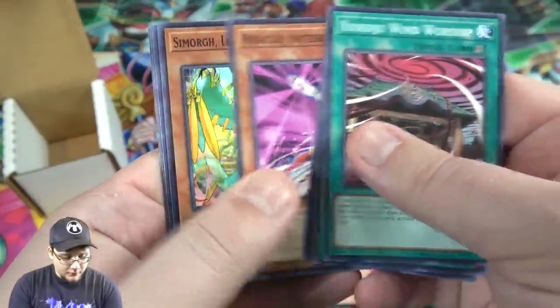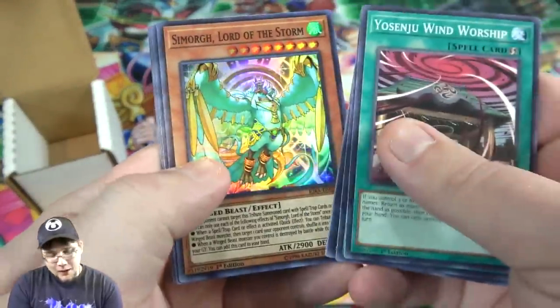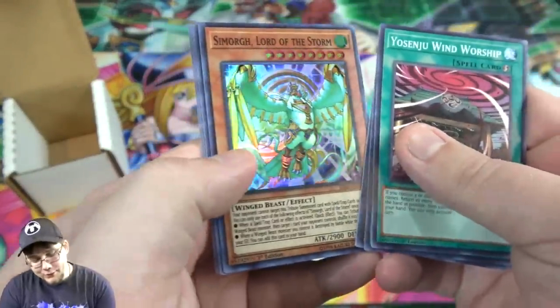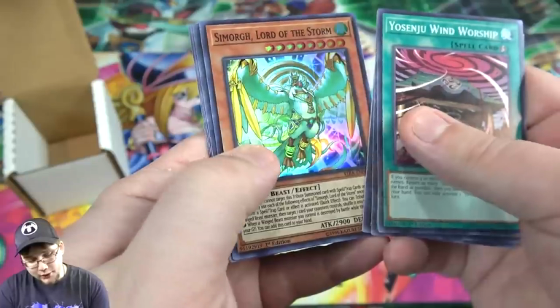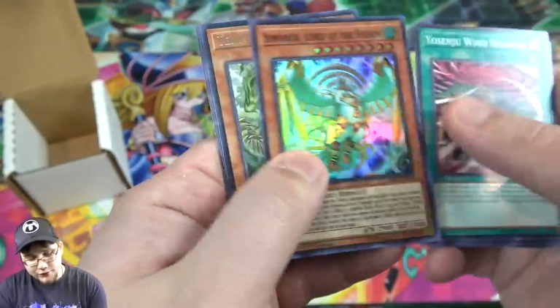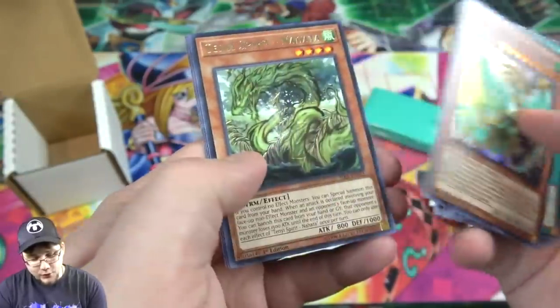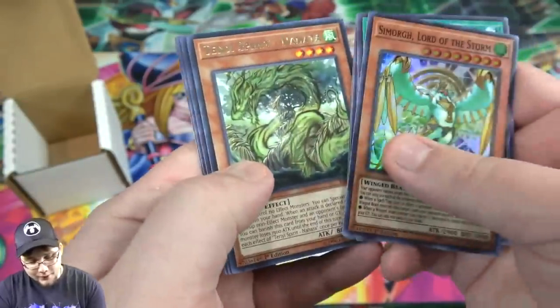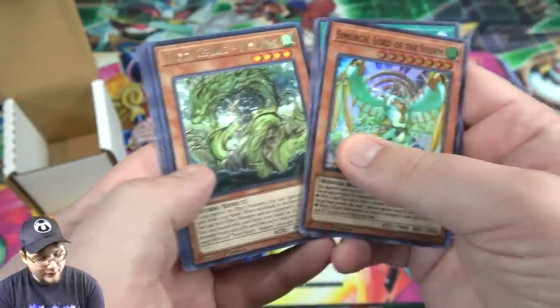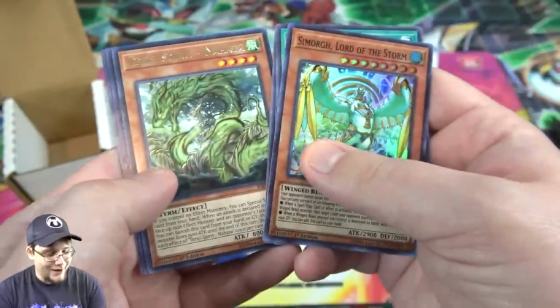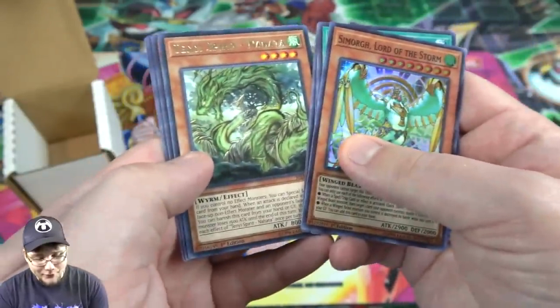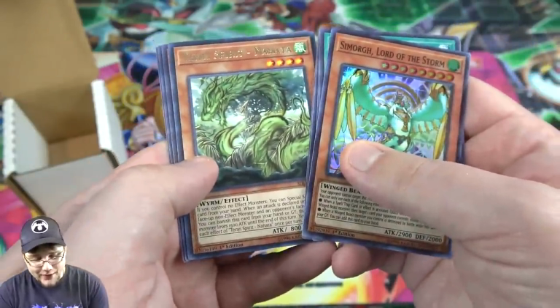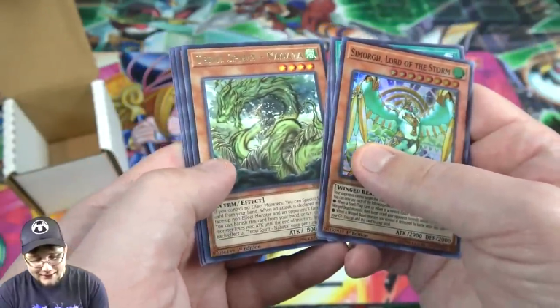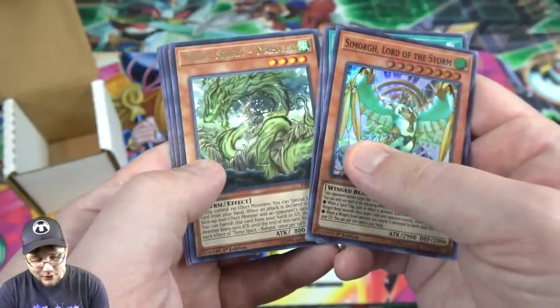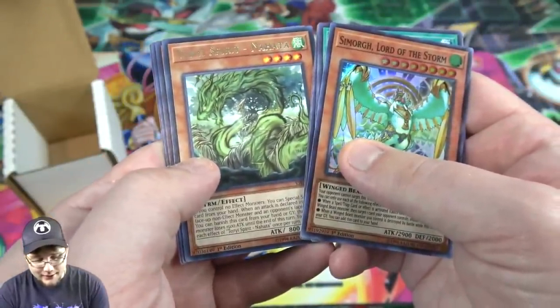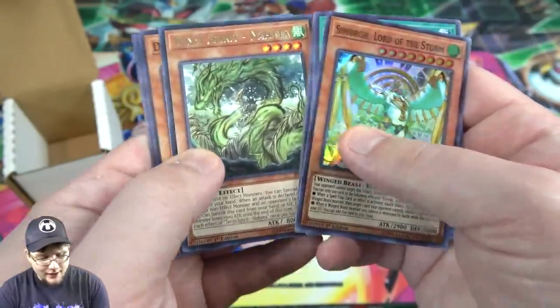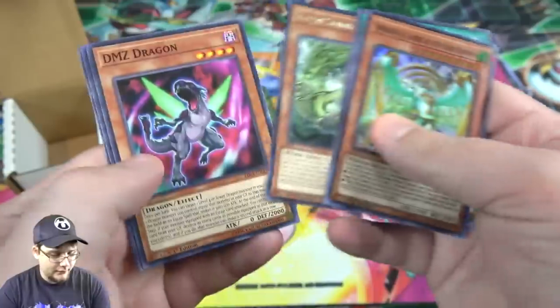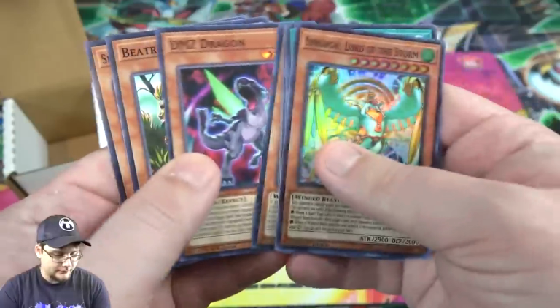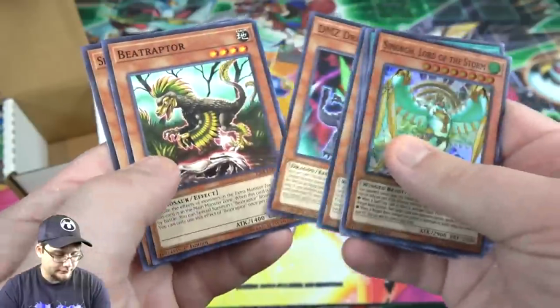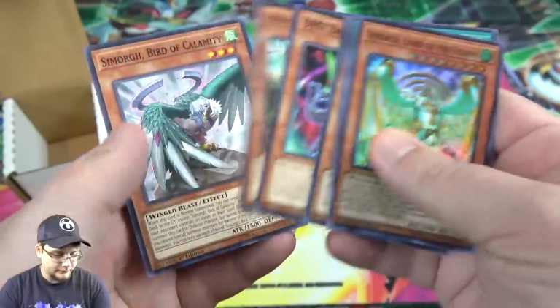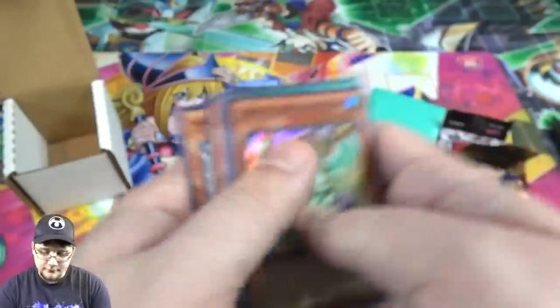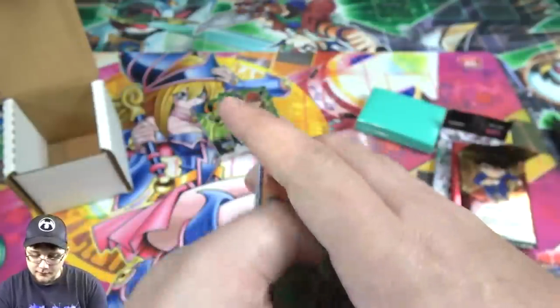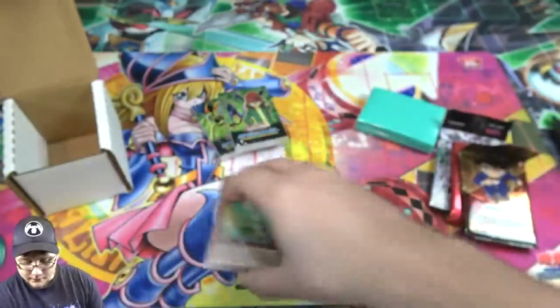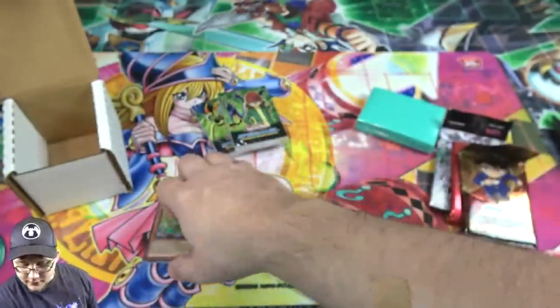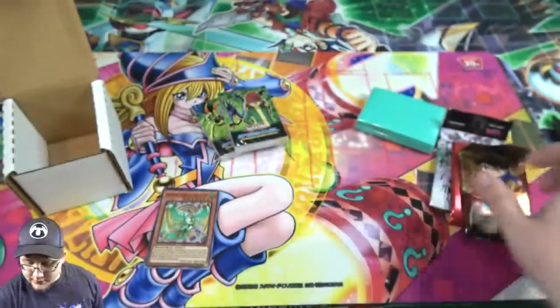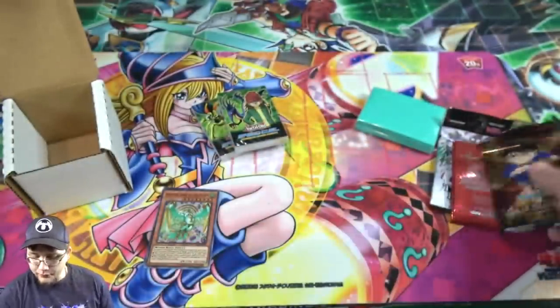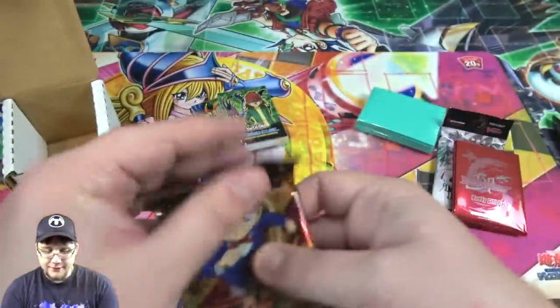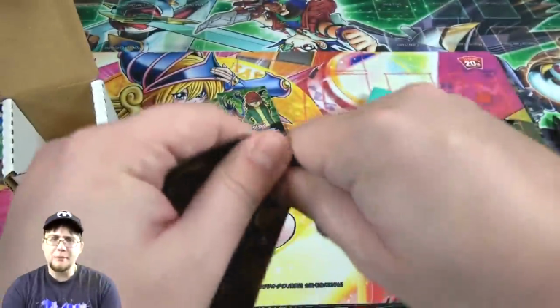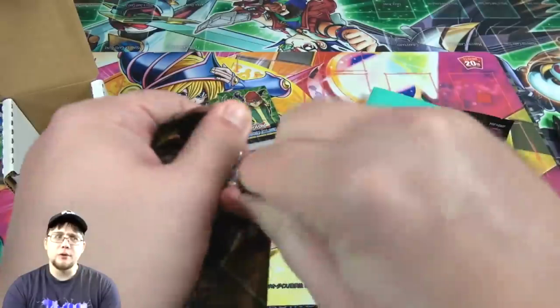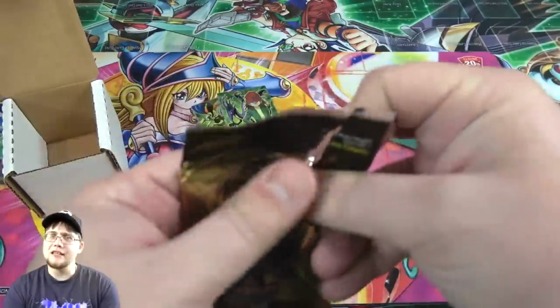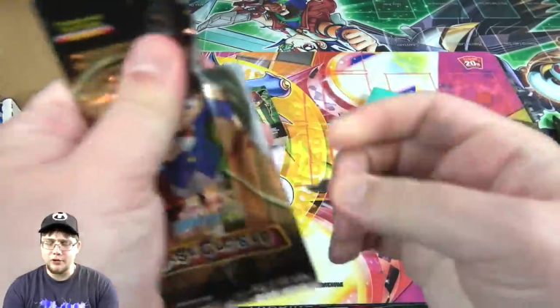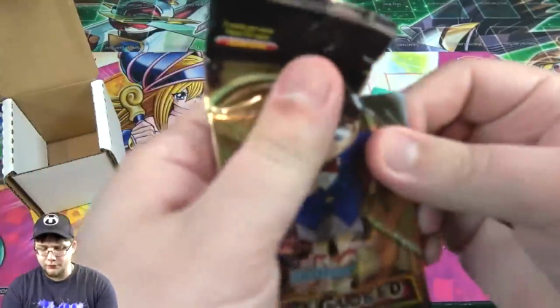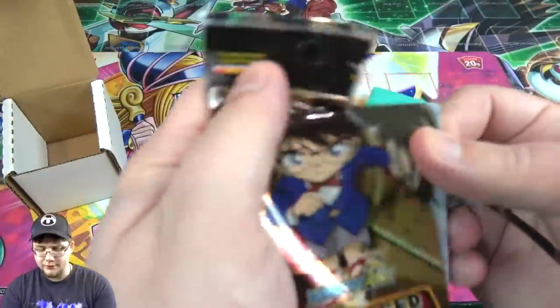From Rising Rampage we have Smorg Lord of the Storm — unfortunately nothing above a Super on that — and Tiny Spirit.